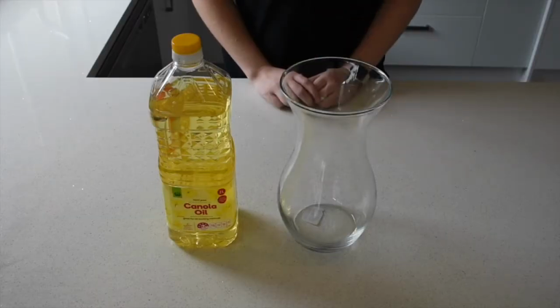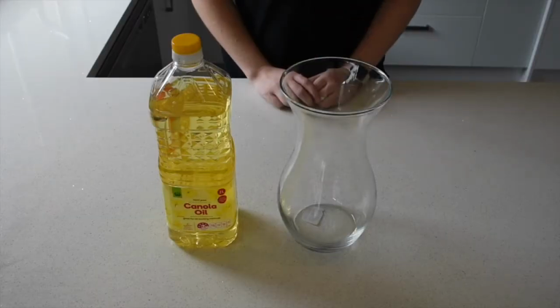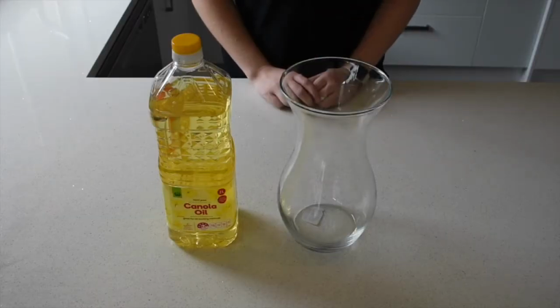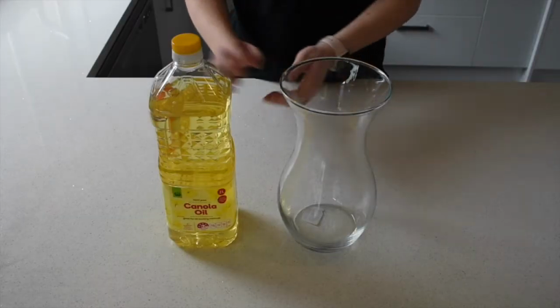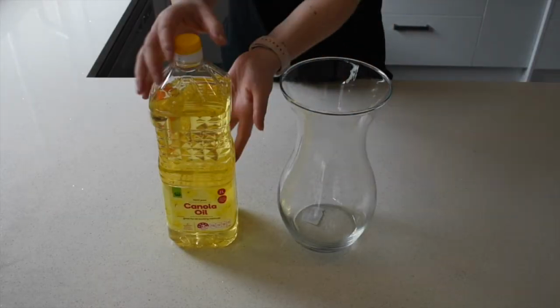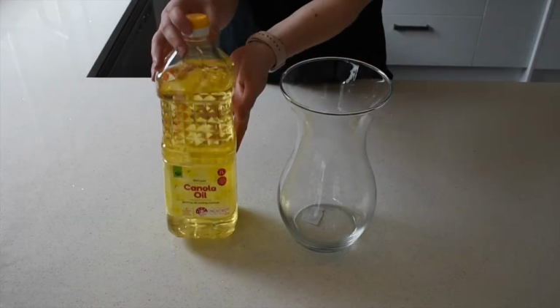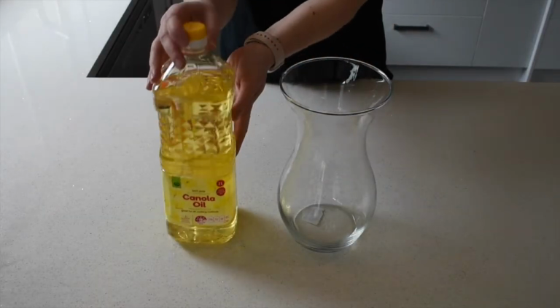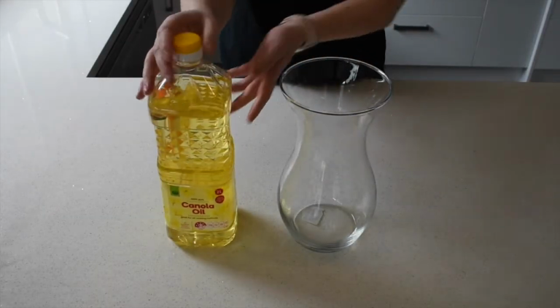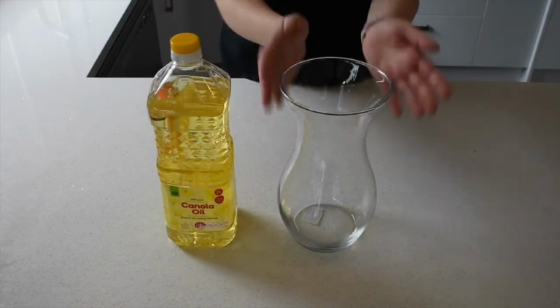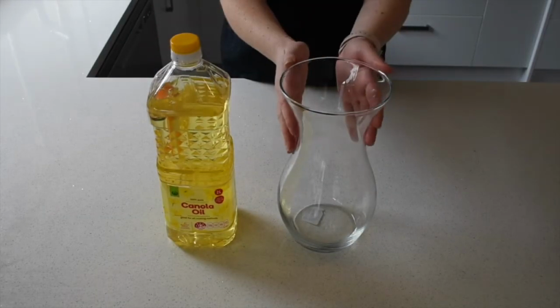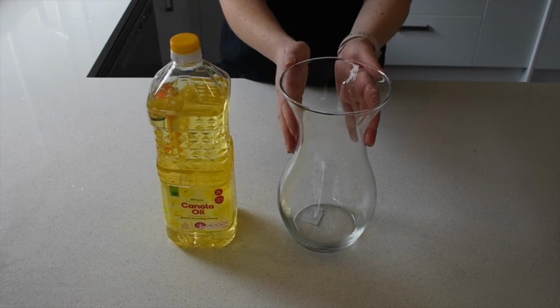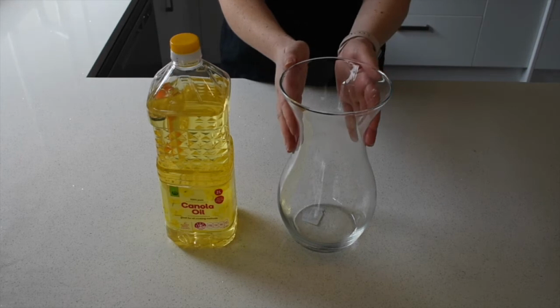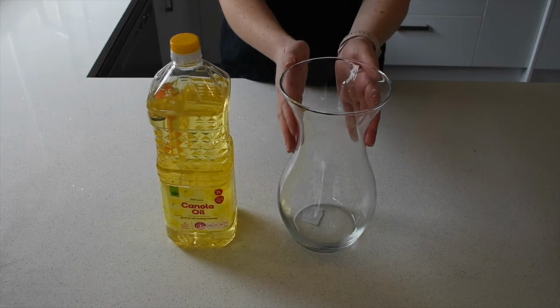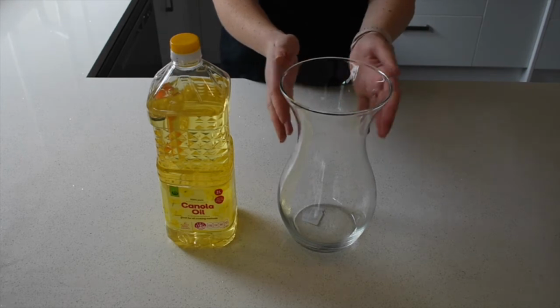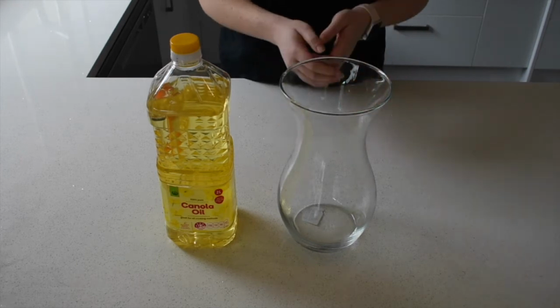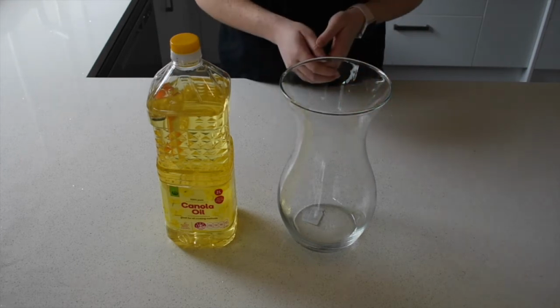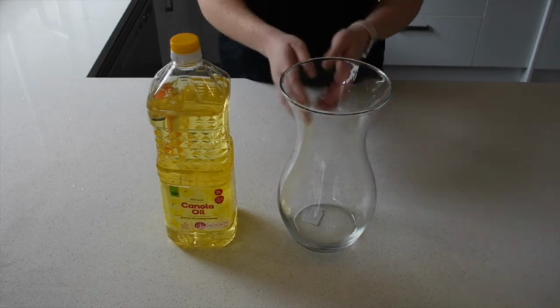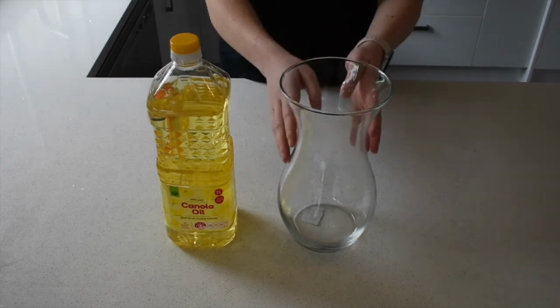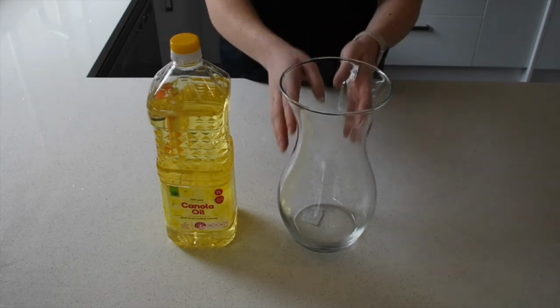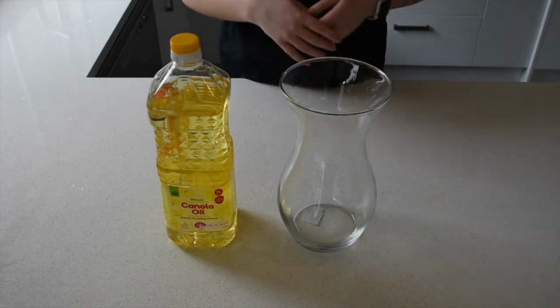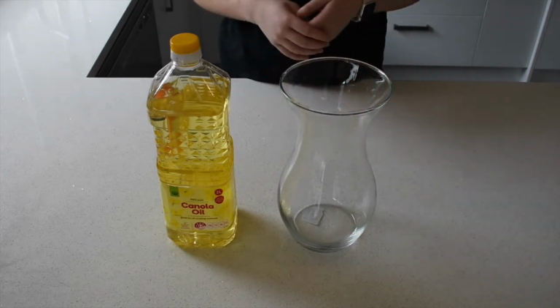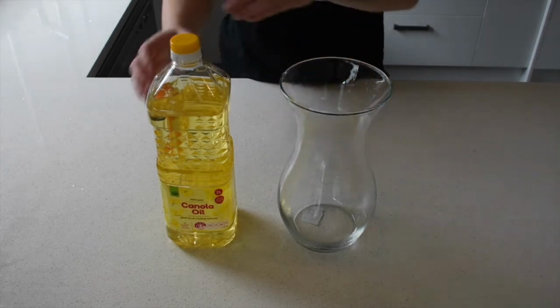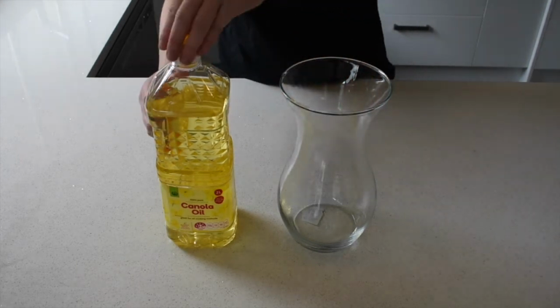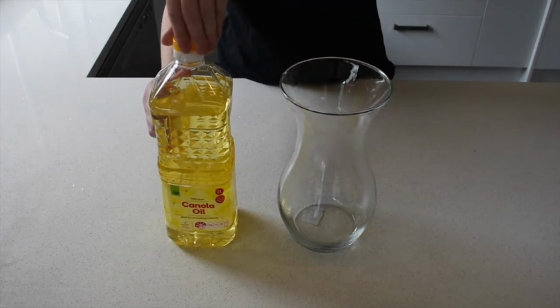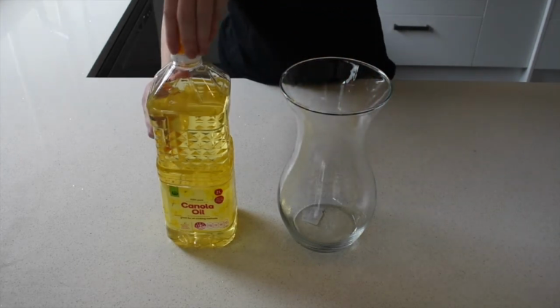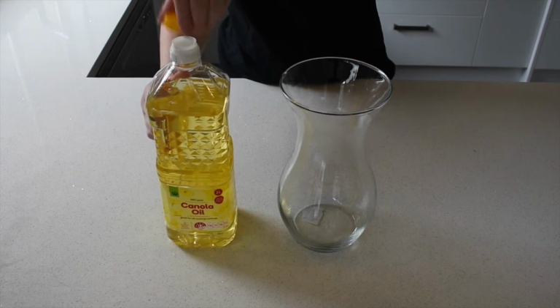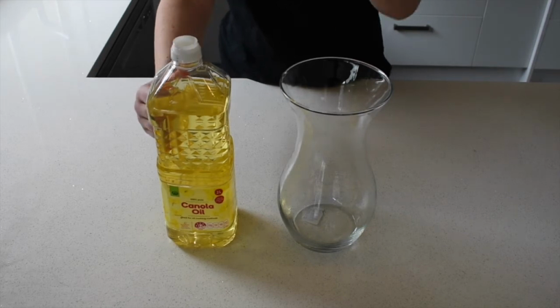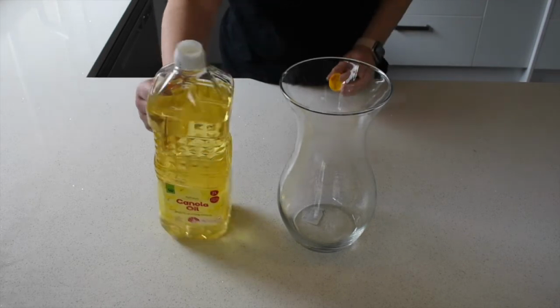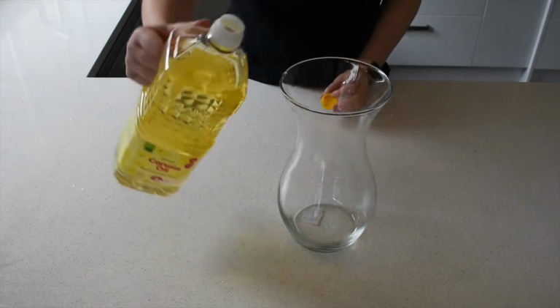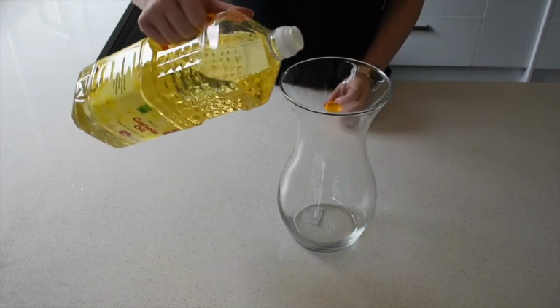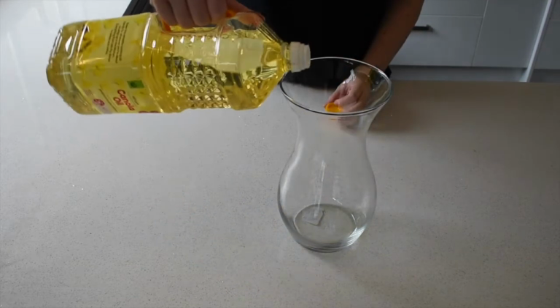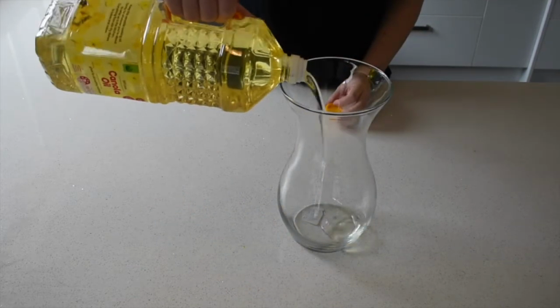Step one is to pour your oil into your chosen glass. For the purpose of this video we're going with a flask to make it look super cool. You want to pour about half of your chosen glass full of oil.